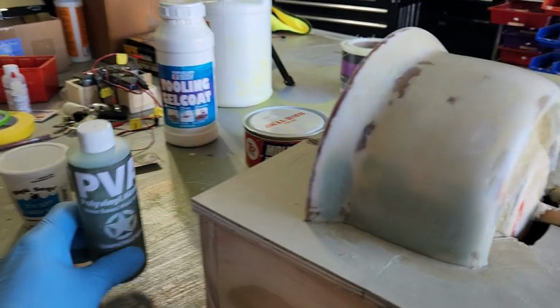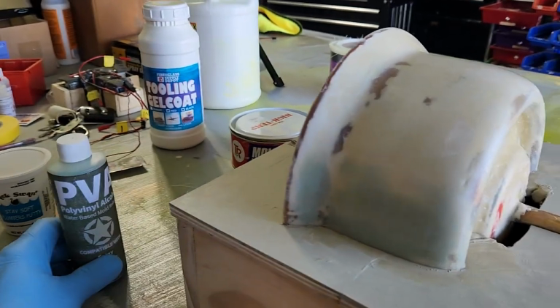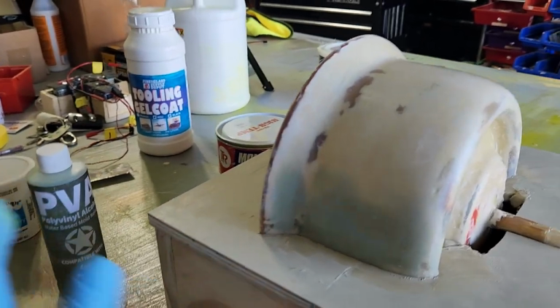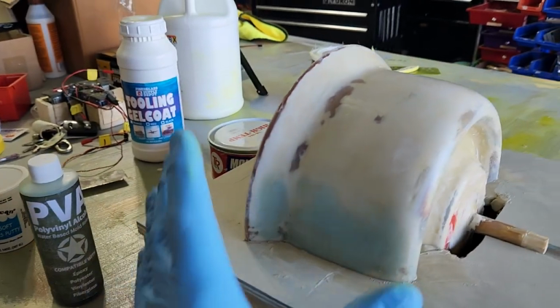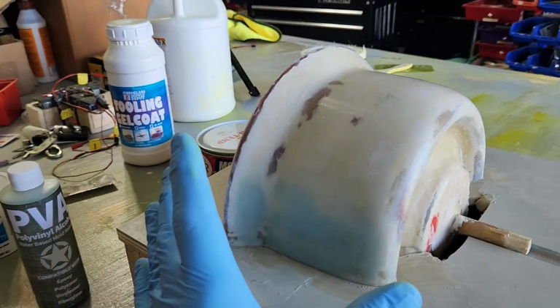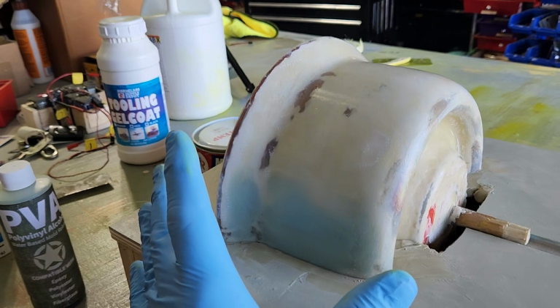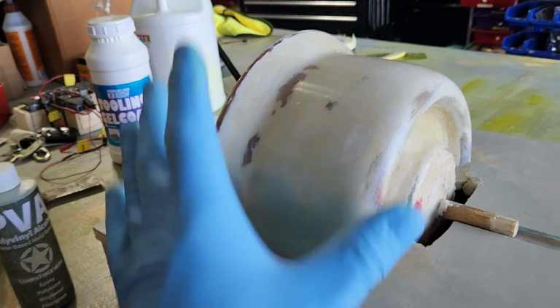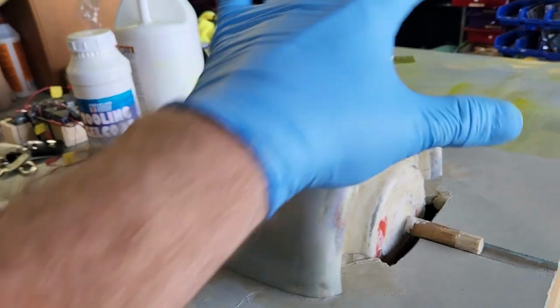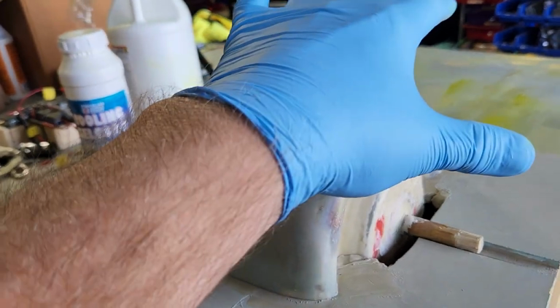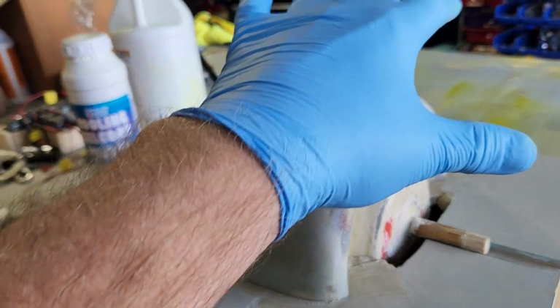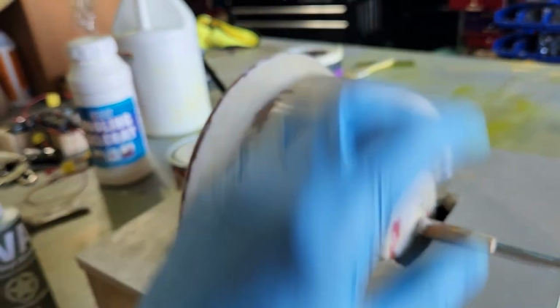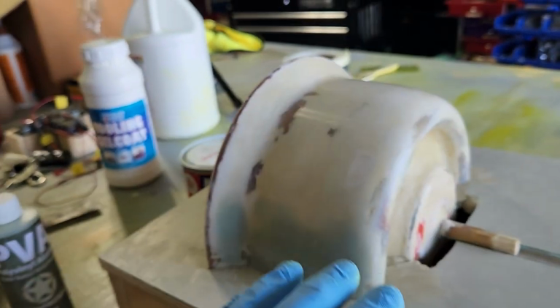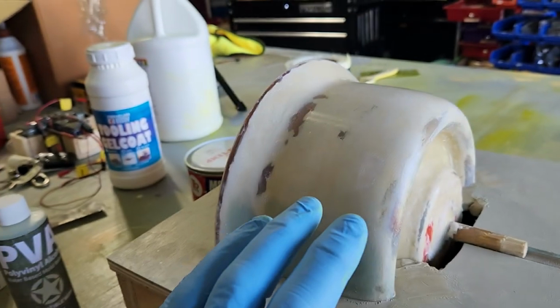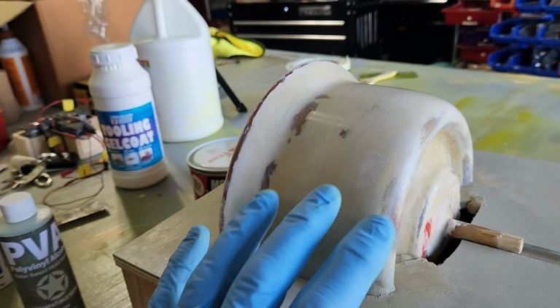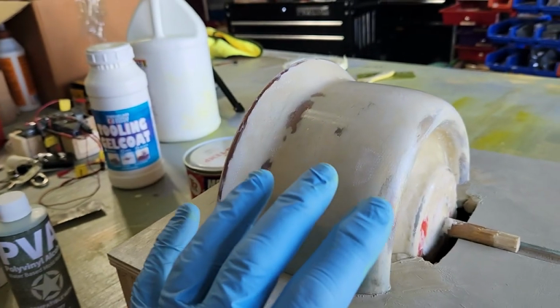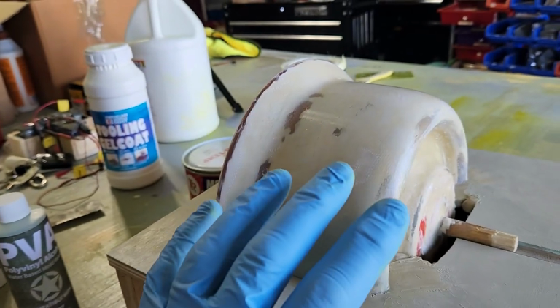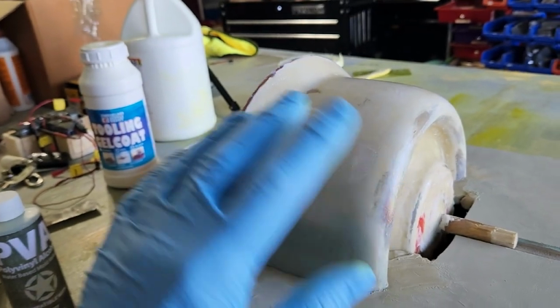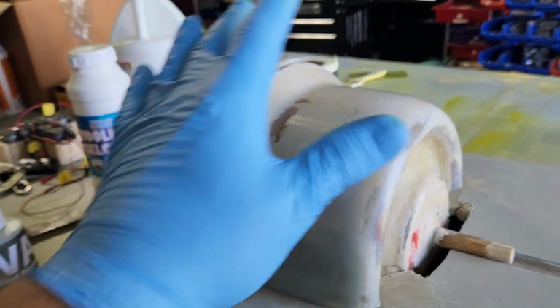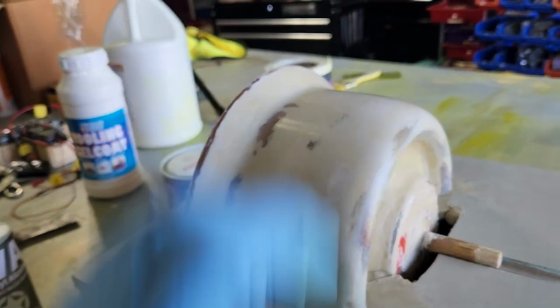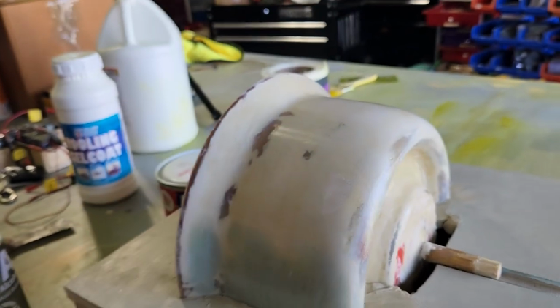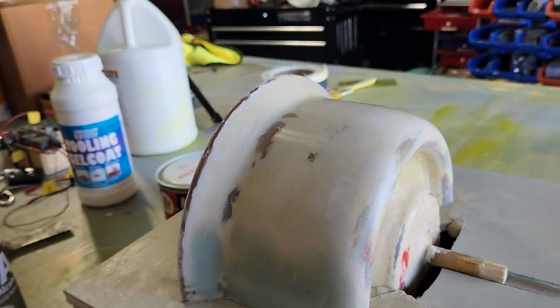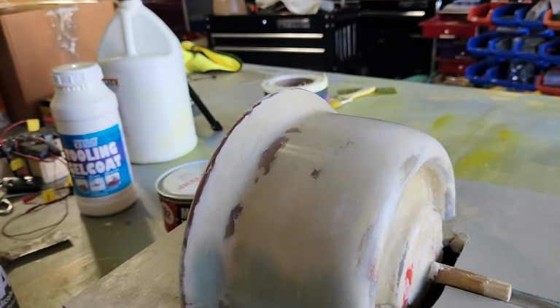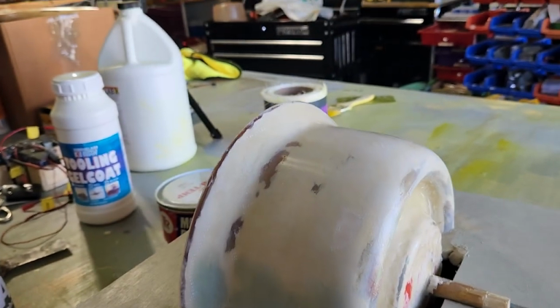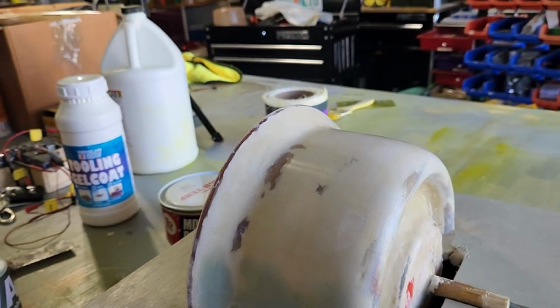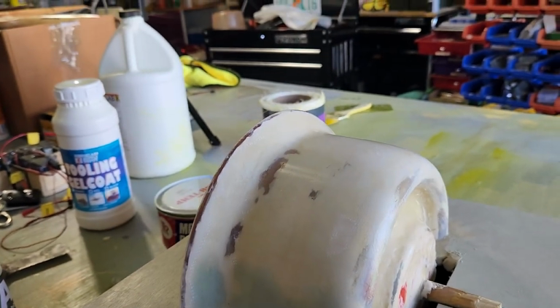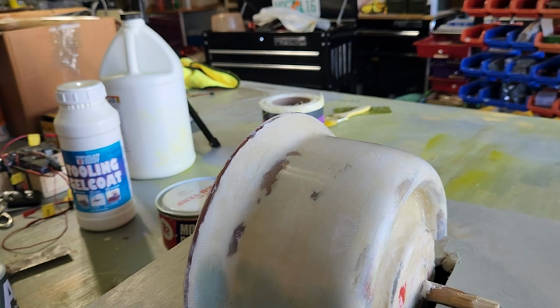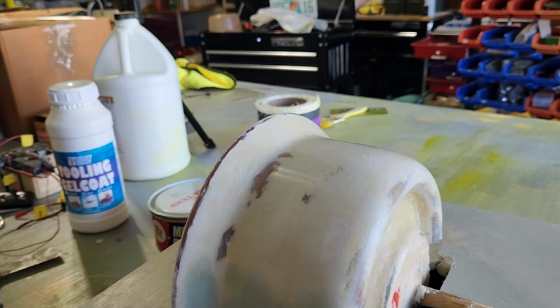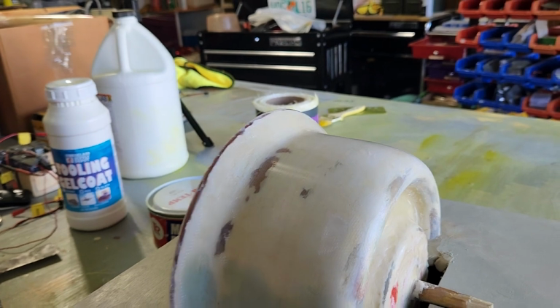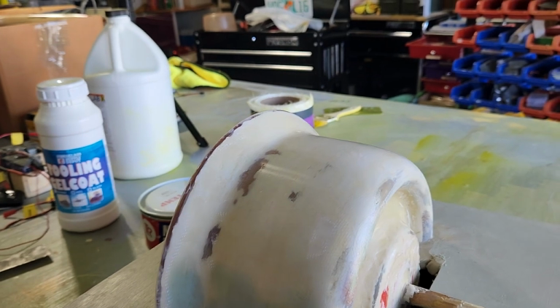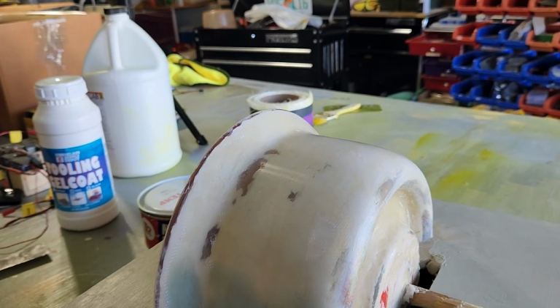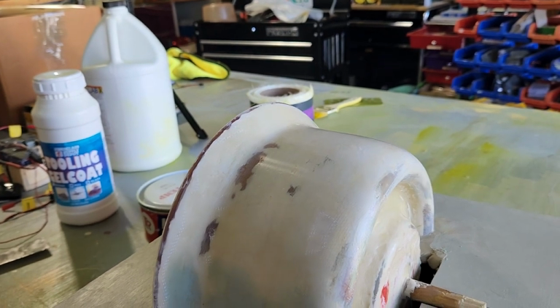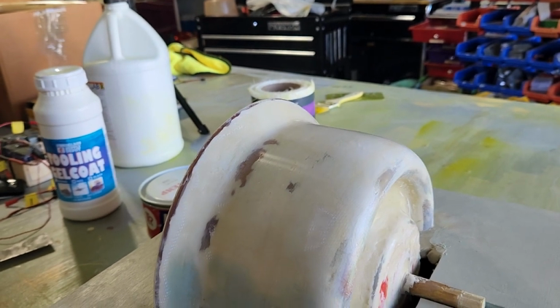Then I'm going to put the gel coat on, and then layers of fiberglass. That will be part four. Thanks for watching.